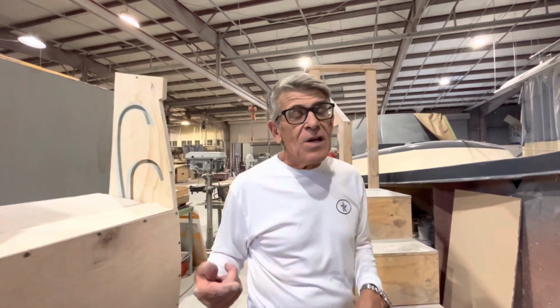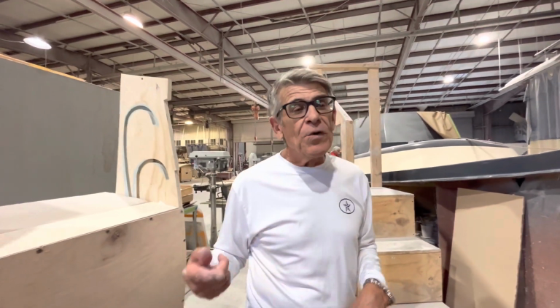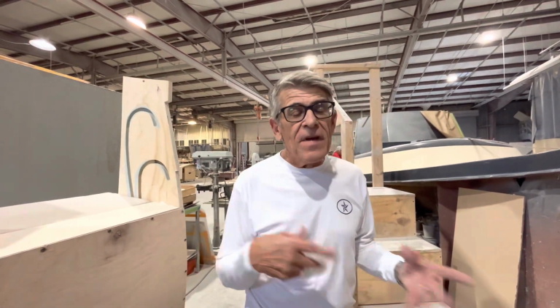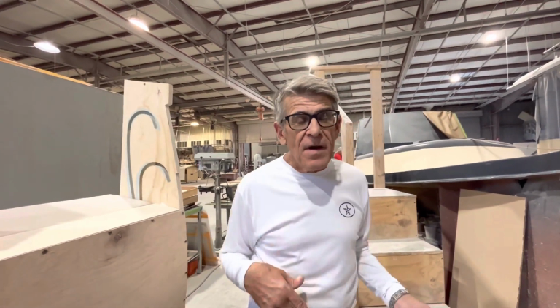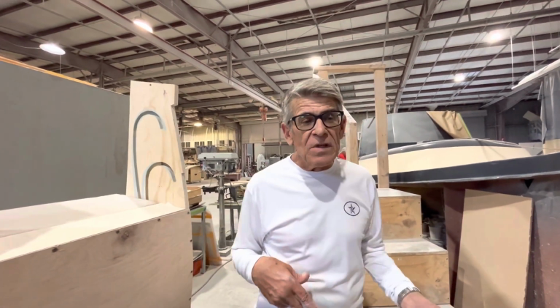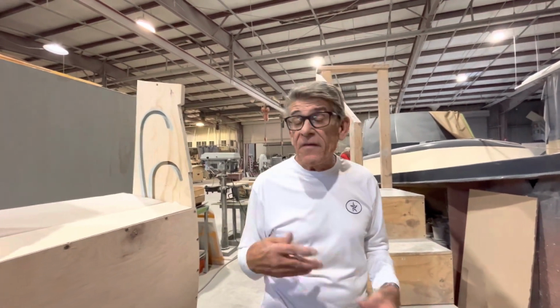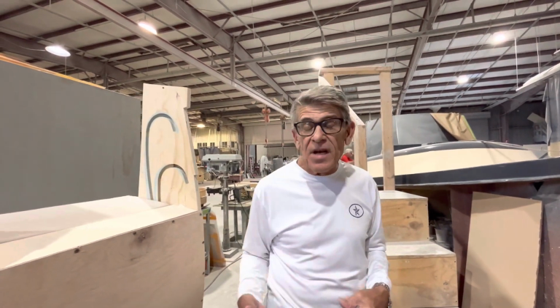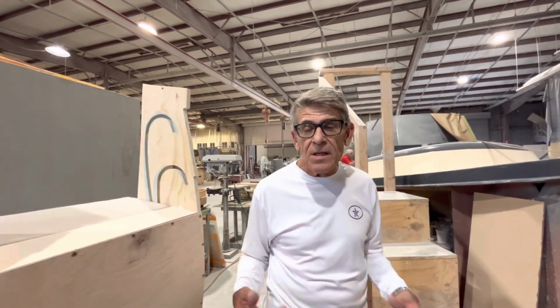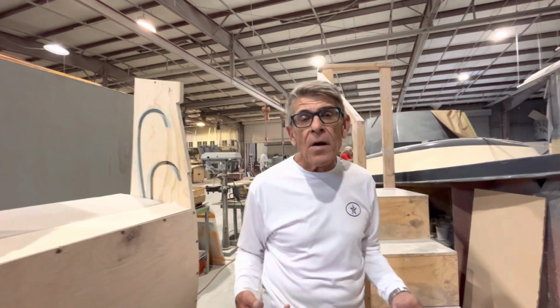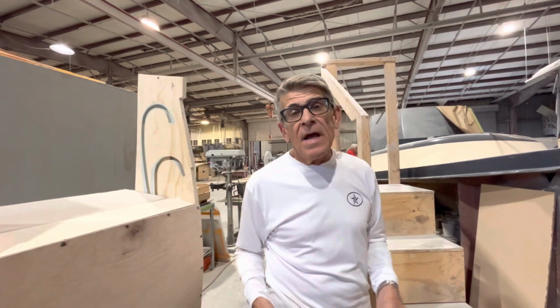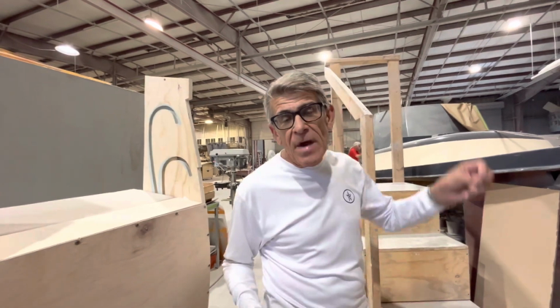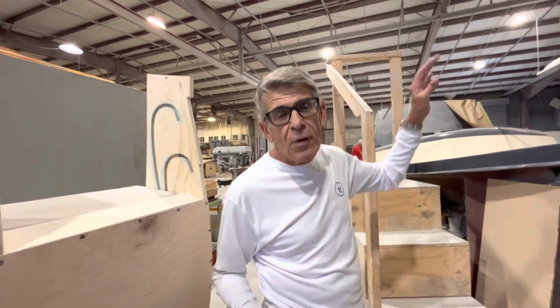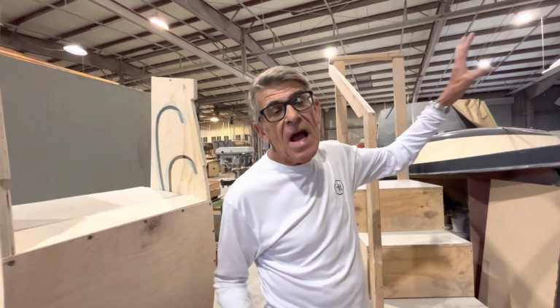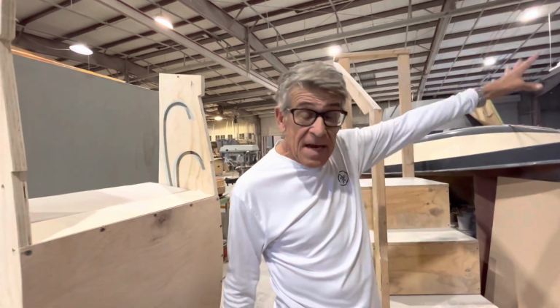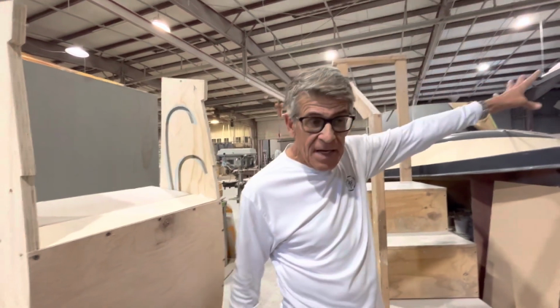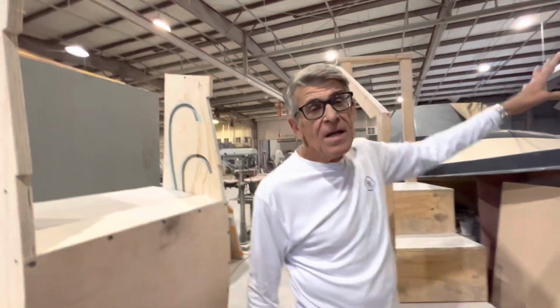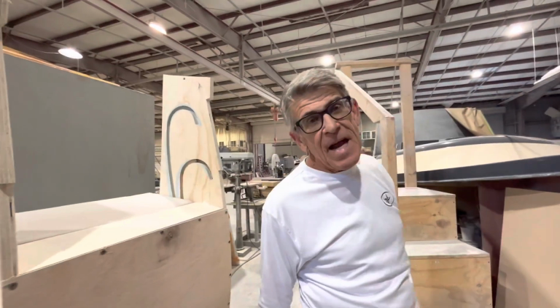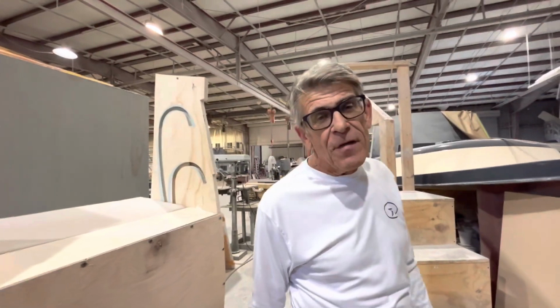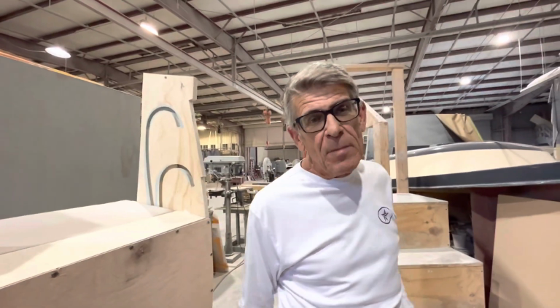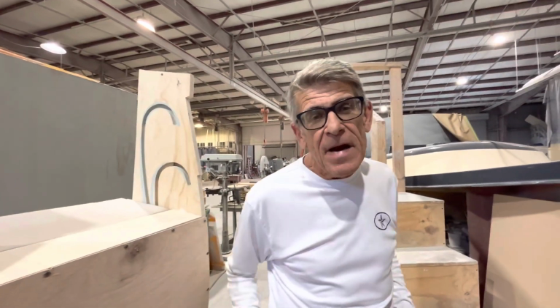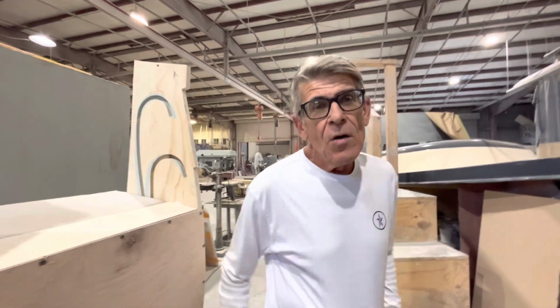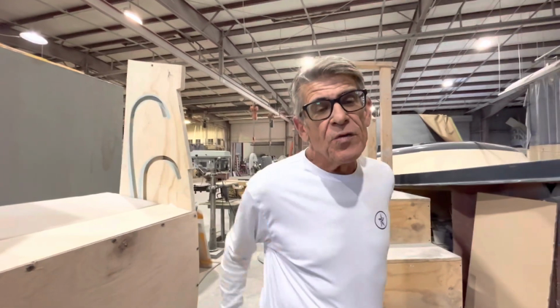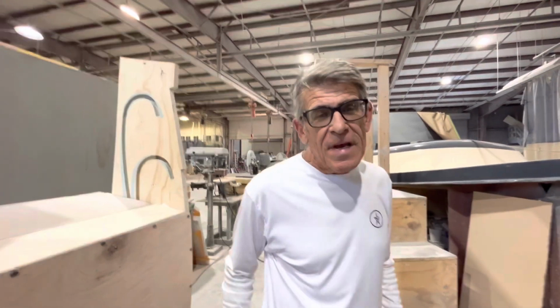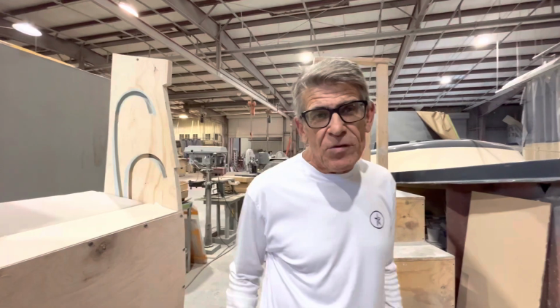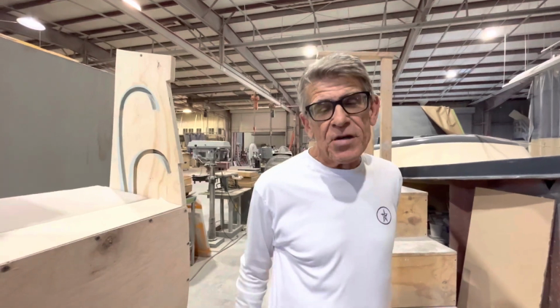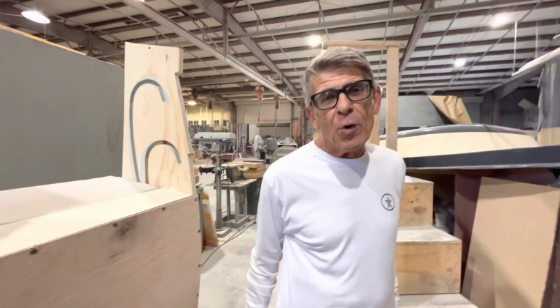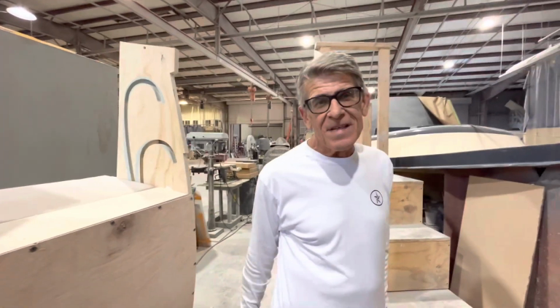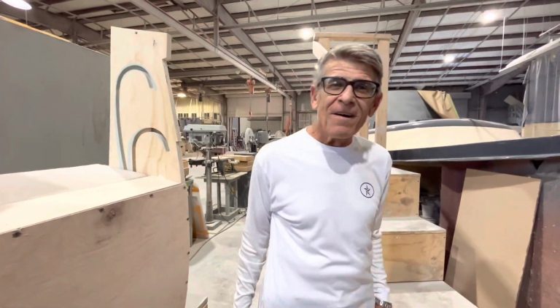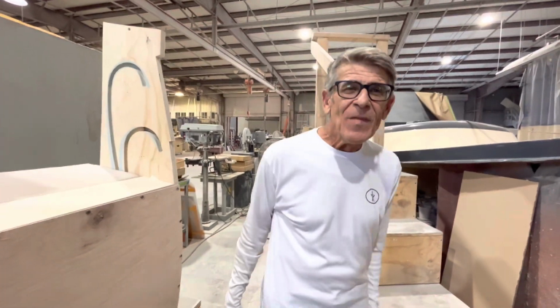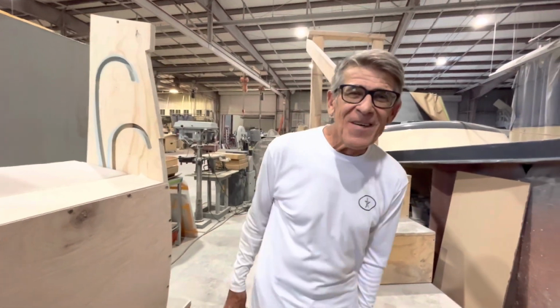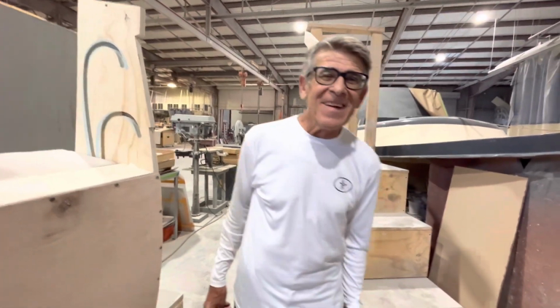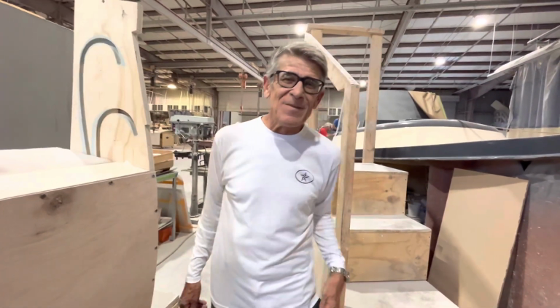We'll do the video on it once we finish it — it's in the water. And then we have 43918 sitting out here in the loading bay right now, which will be the next boat to launch in a couple weeks. Okay, awesome. Thanks guys.